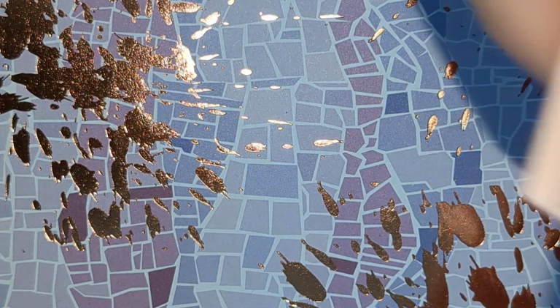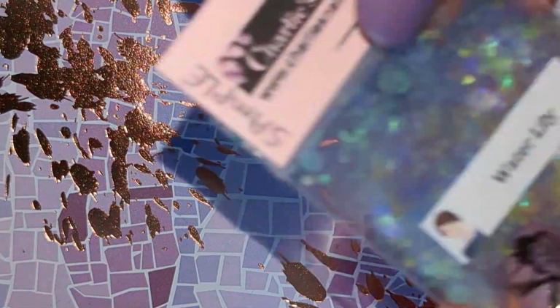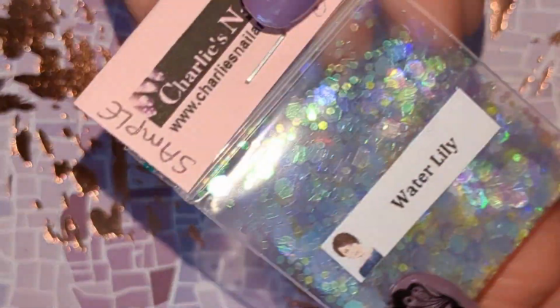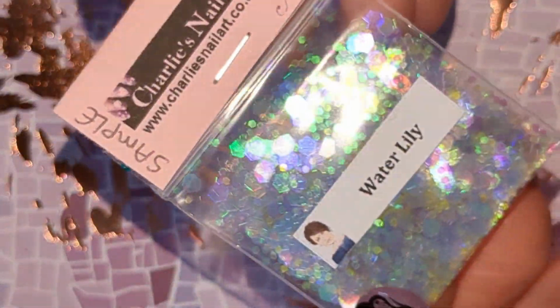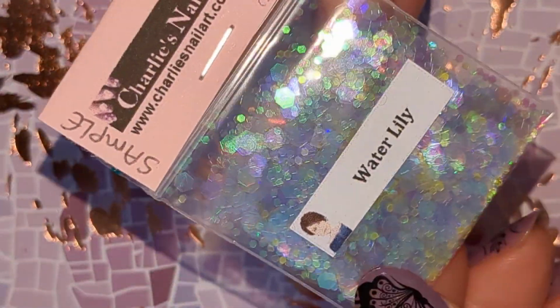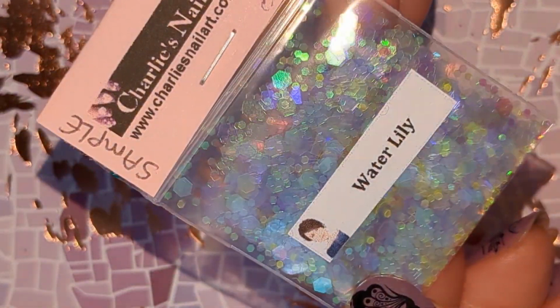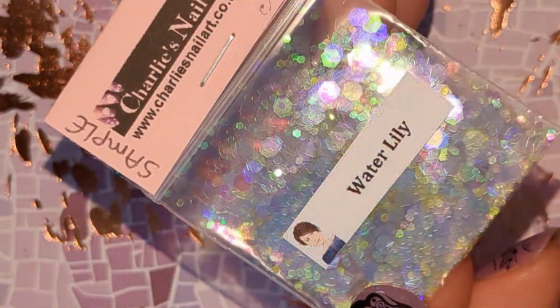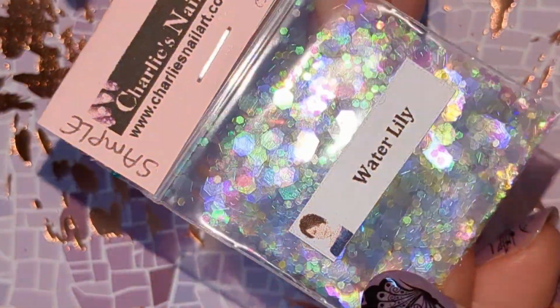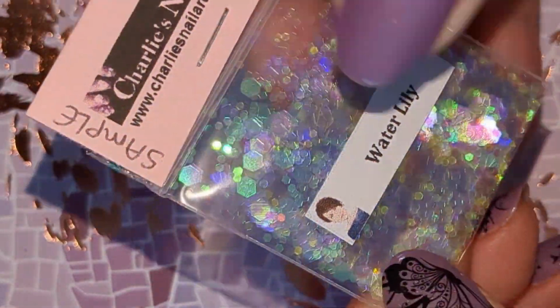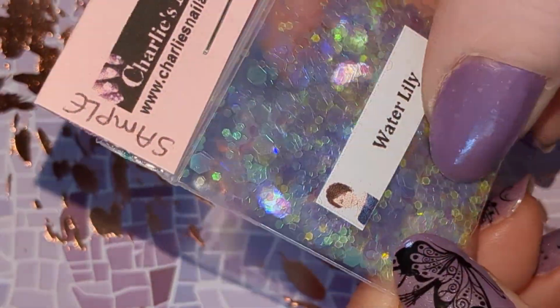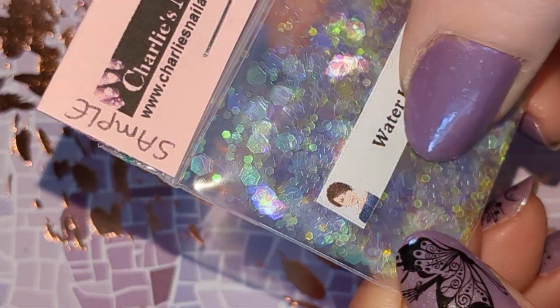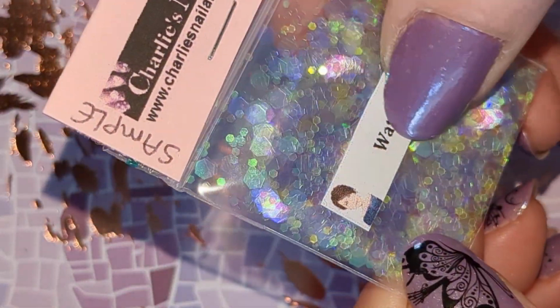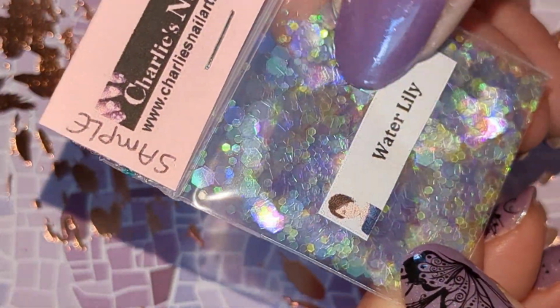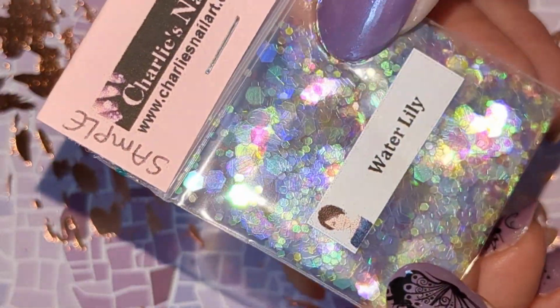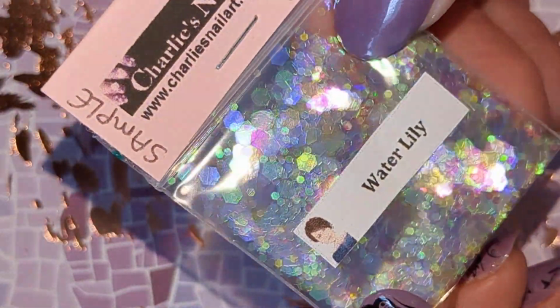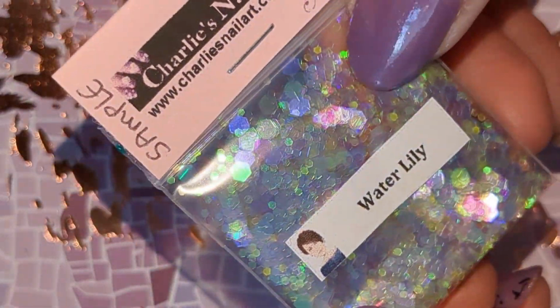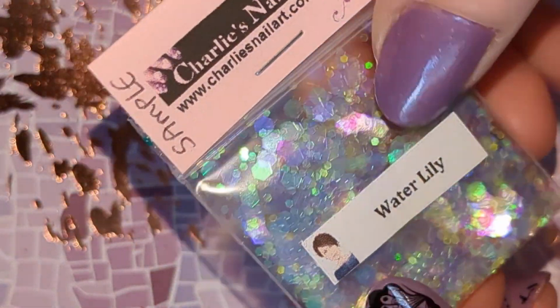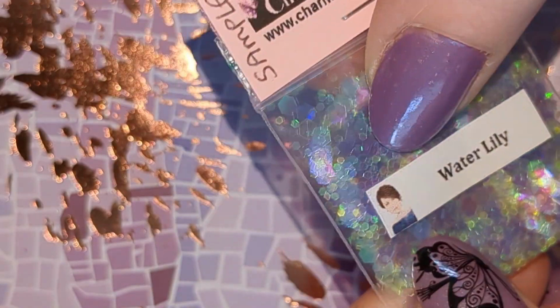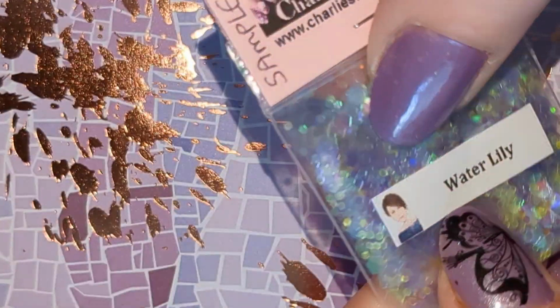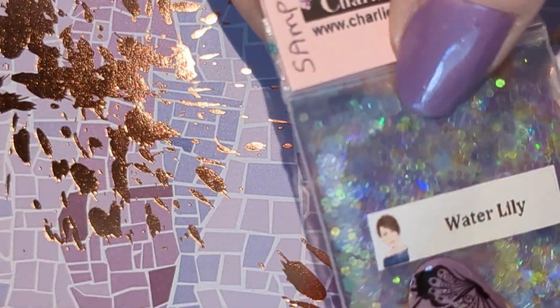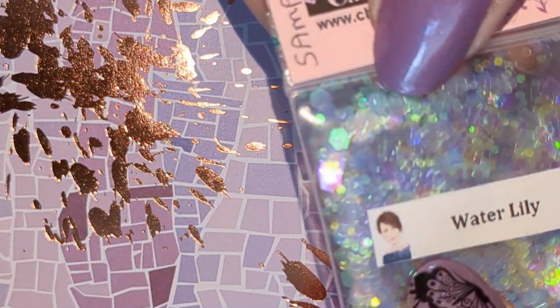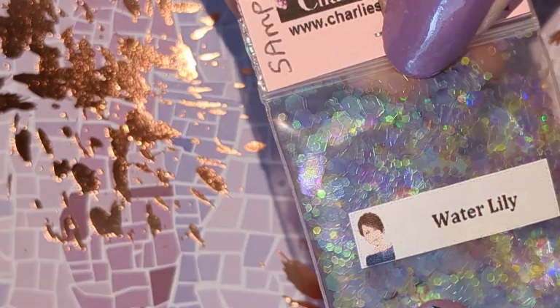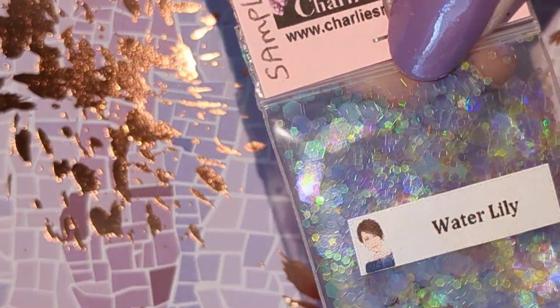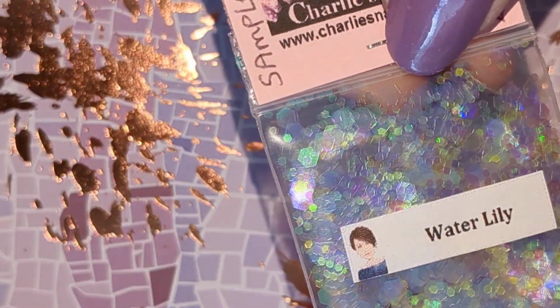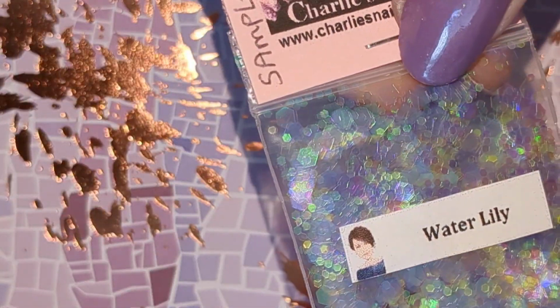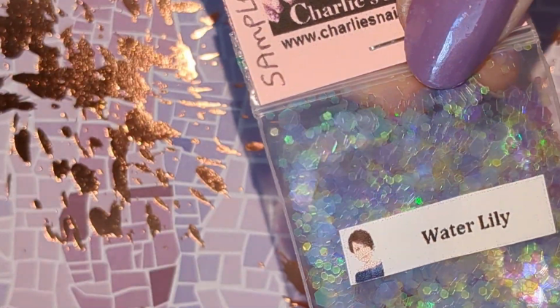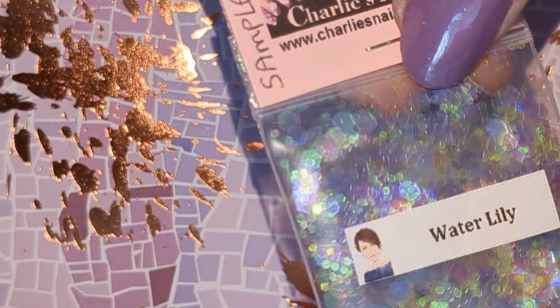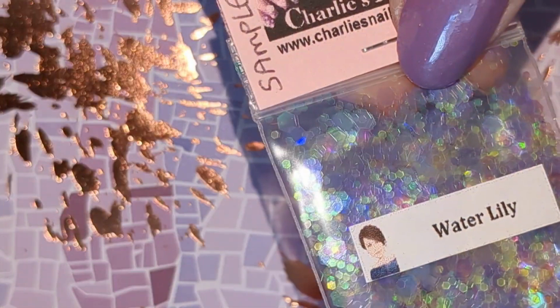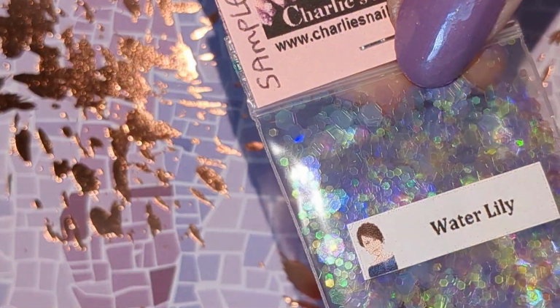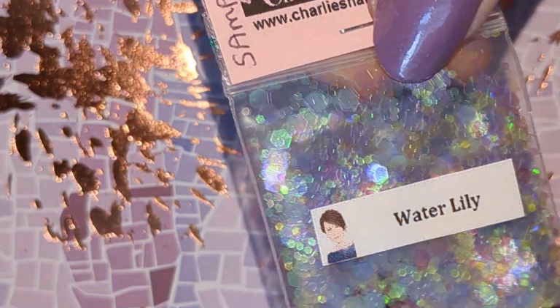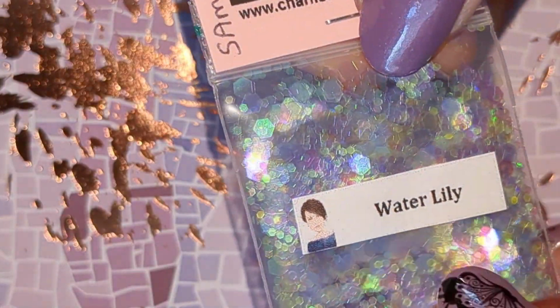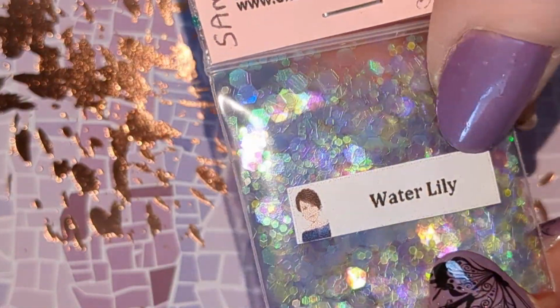And Water Lily and this is an iridescent hex mix. It's mainly purple, green and pink.